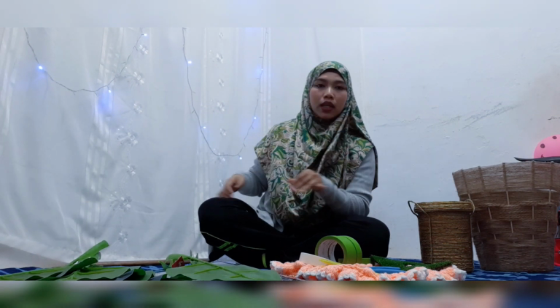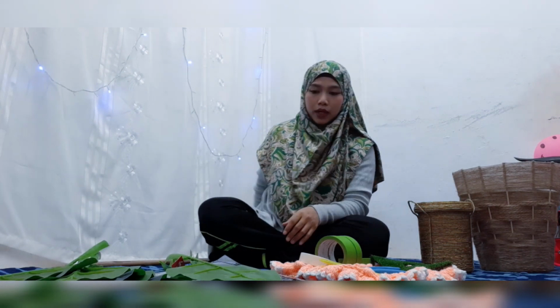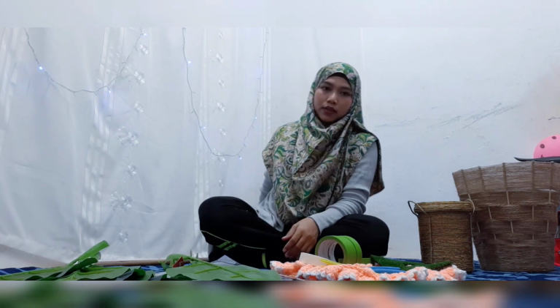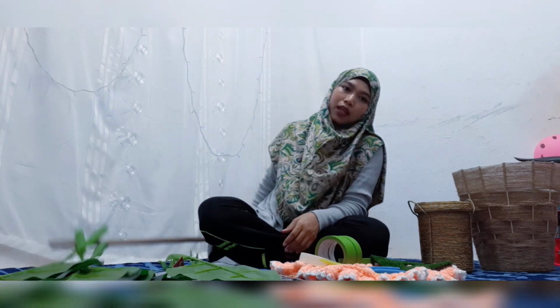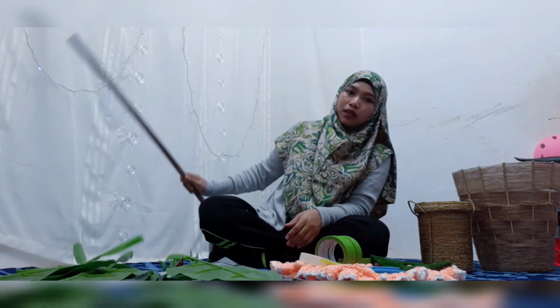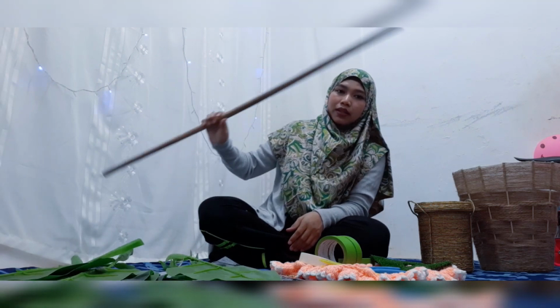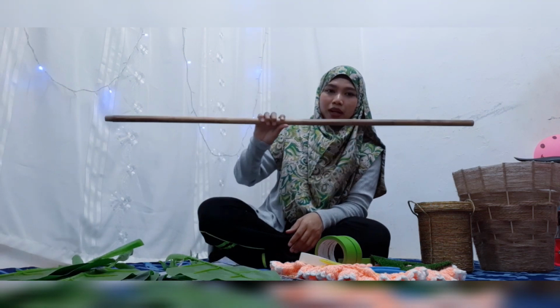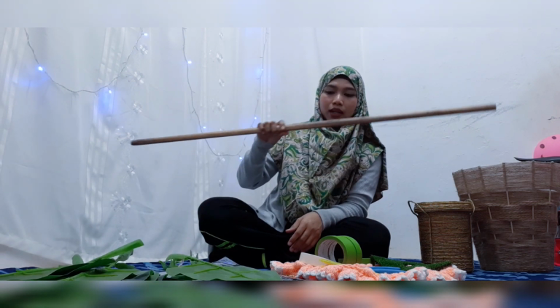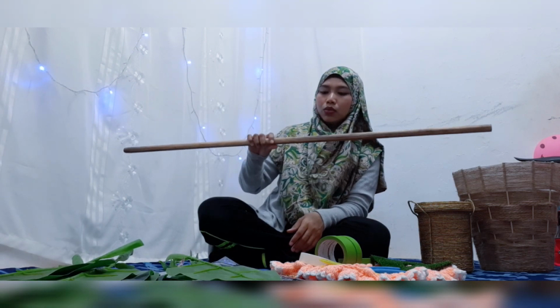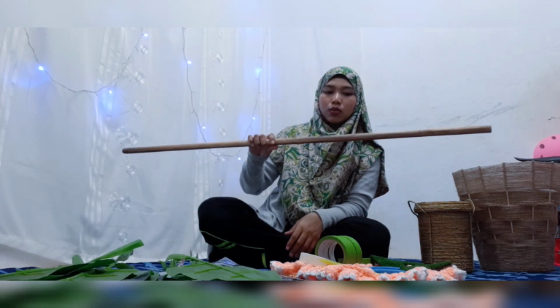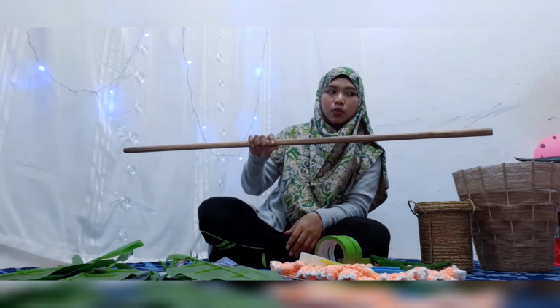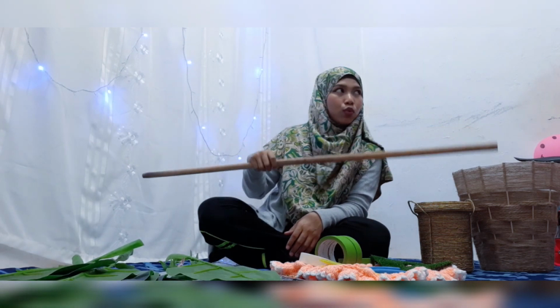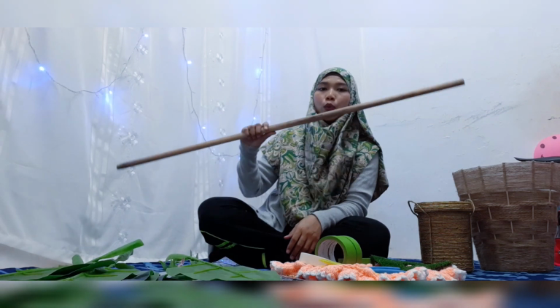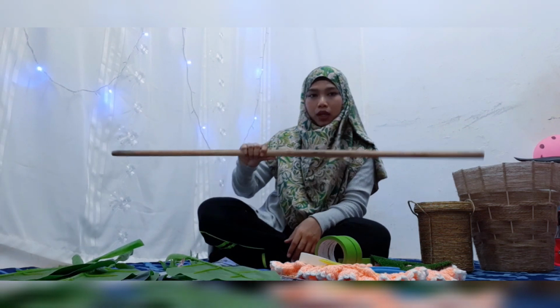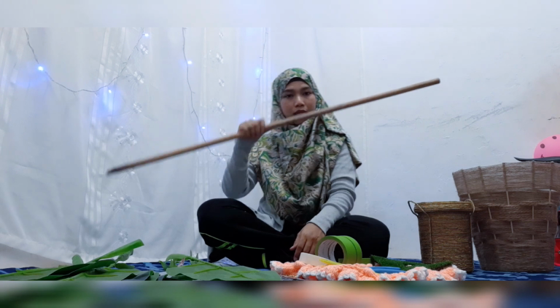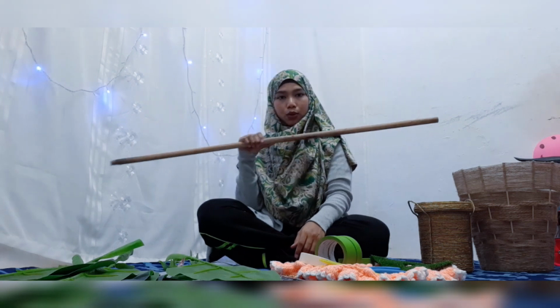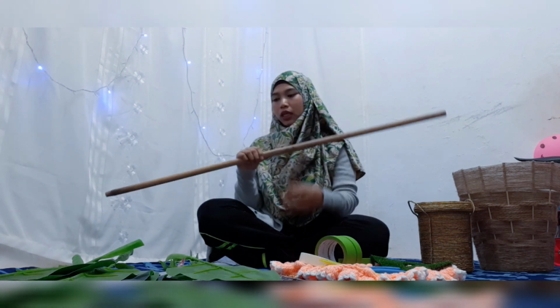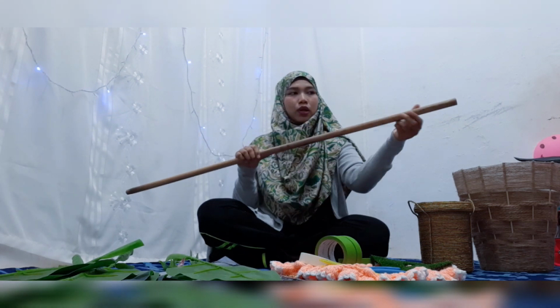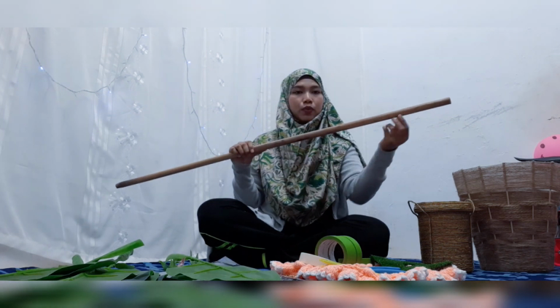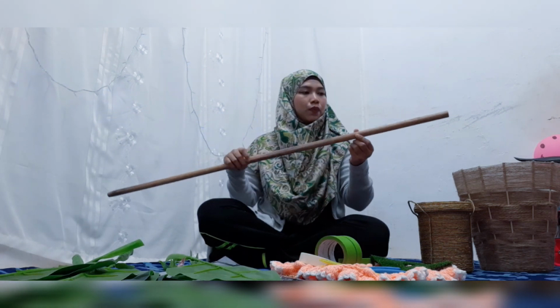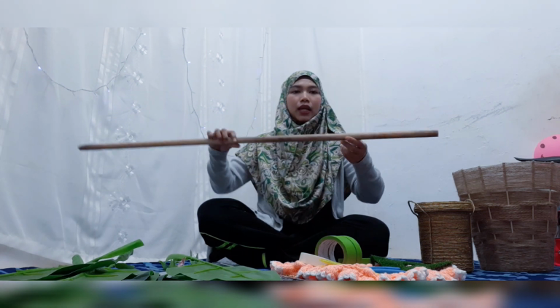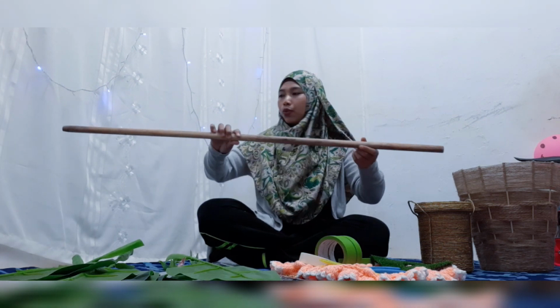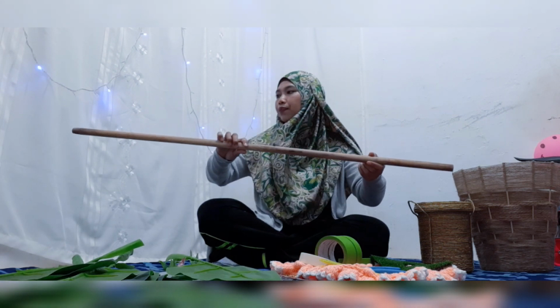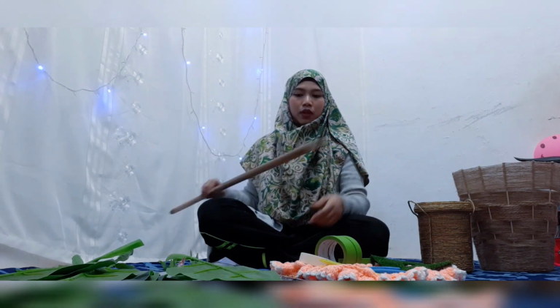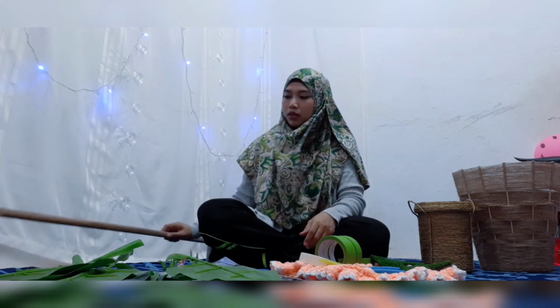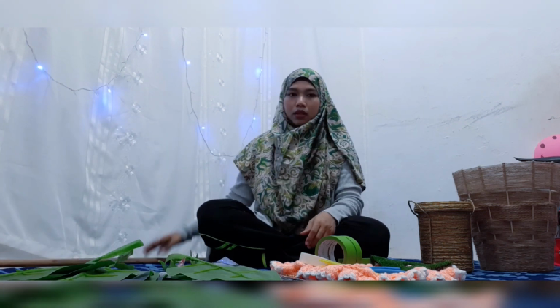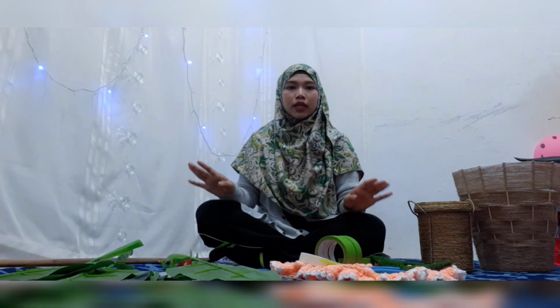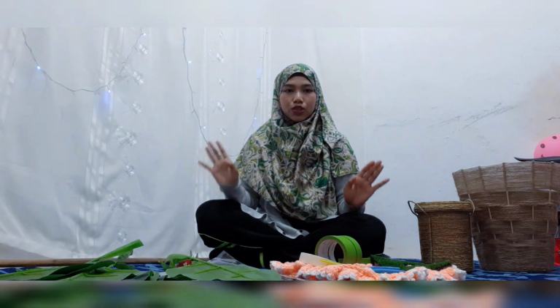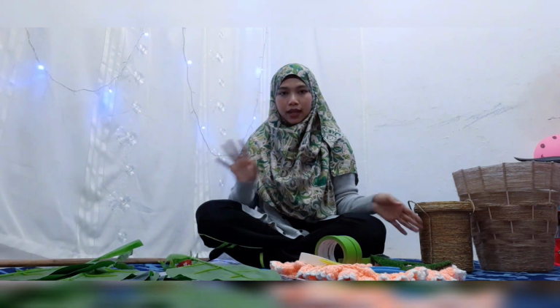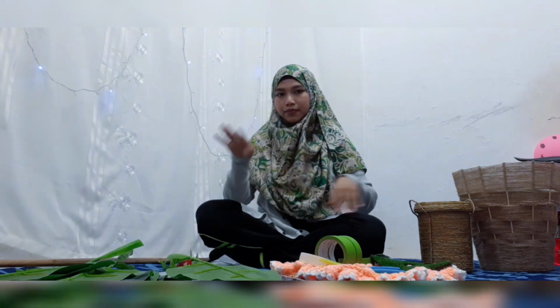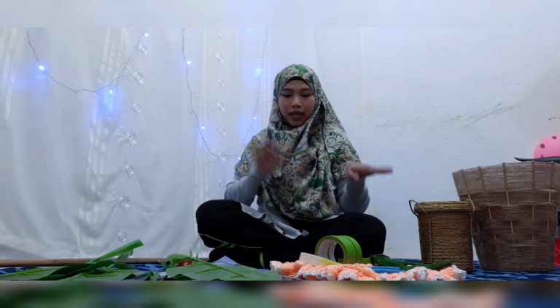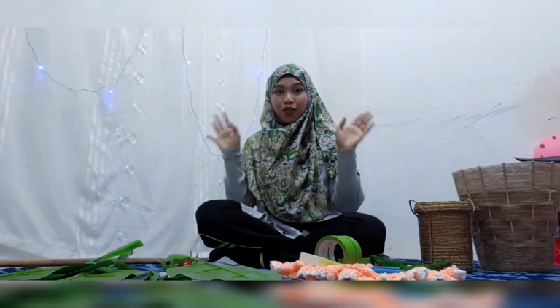Lagi satu barang yang penting this one ni ha, kayu penyapu, kayu mop ni ha. Boleh beli dekat kedai dua ringgit. So aku dah buka dia punya mop, tinggal lah yang kayu ni. Okay so jom kita start DIY pokok viral.